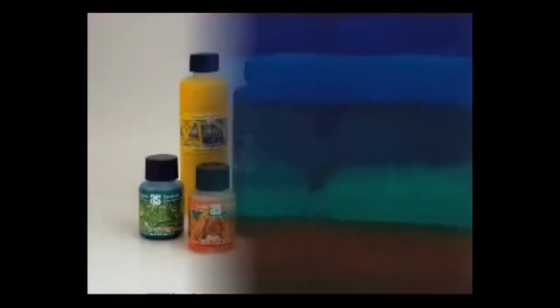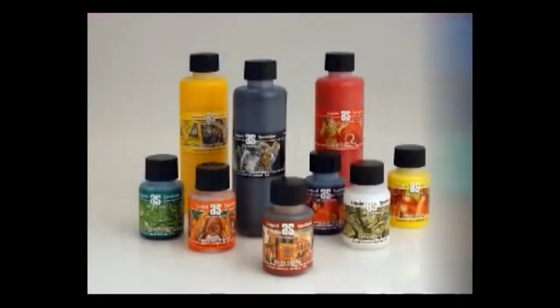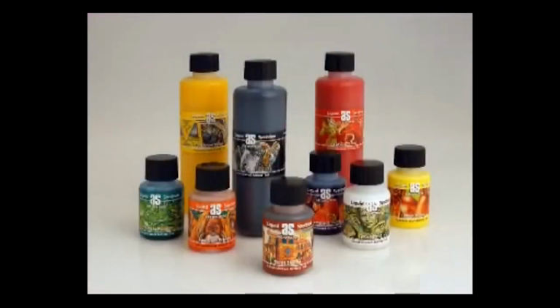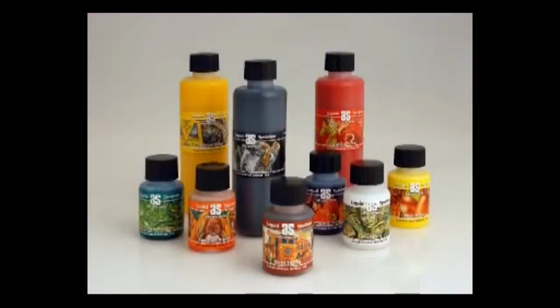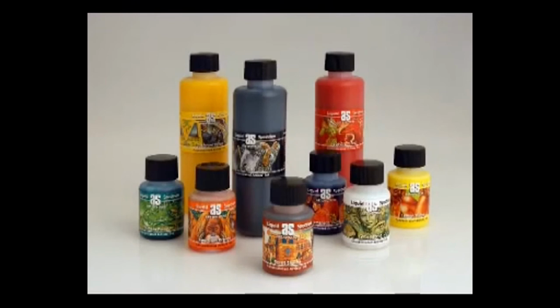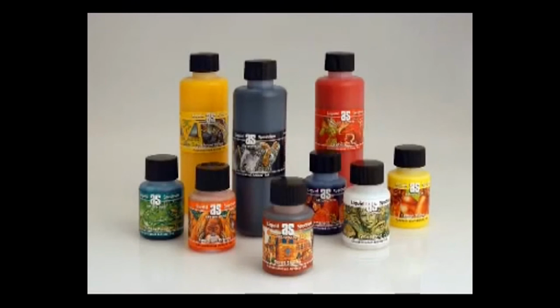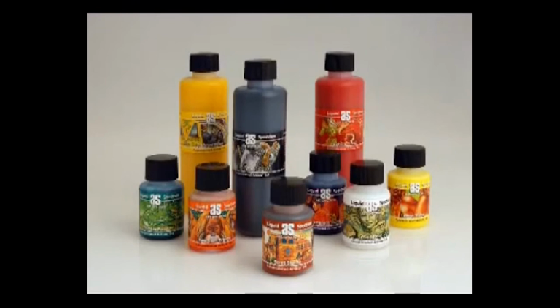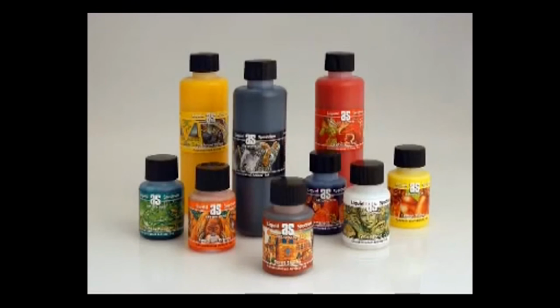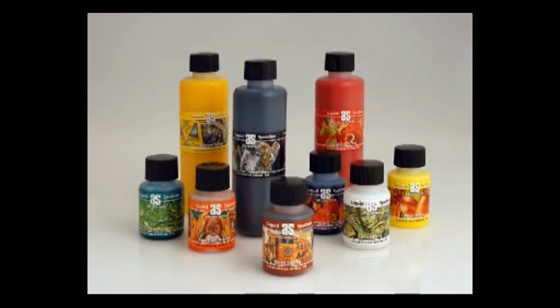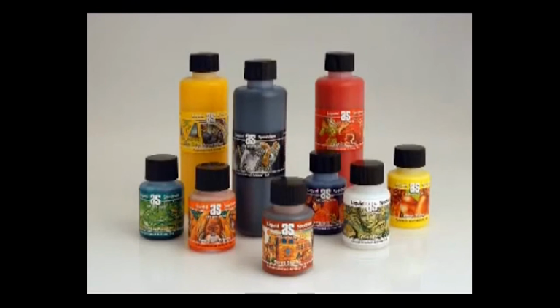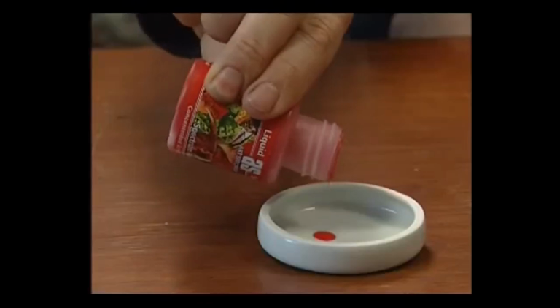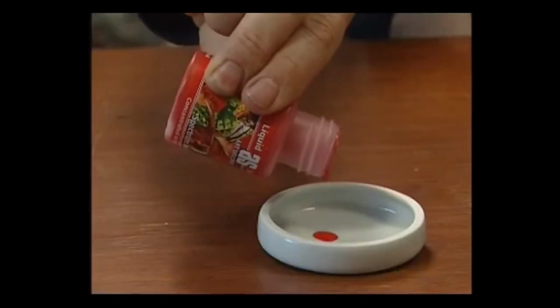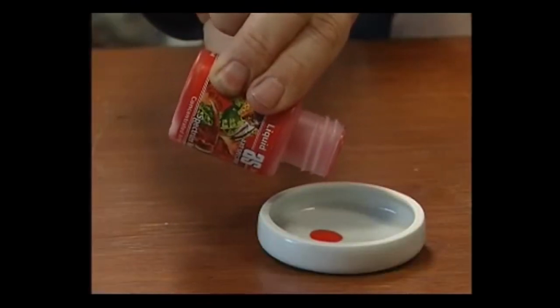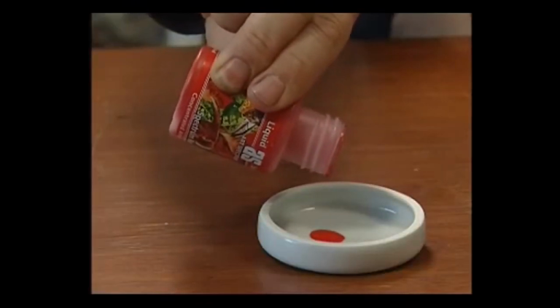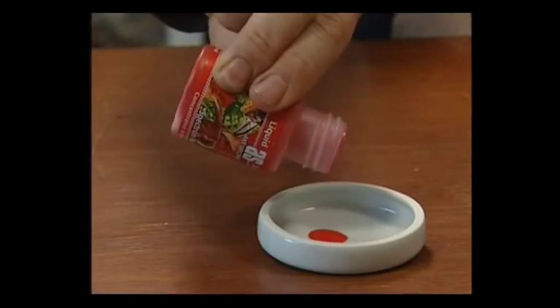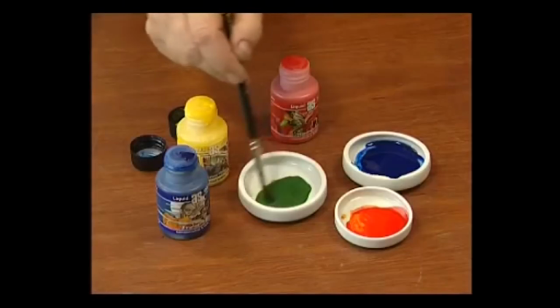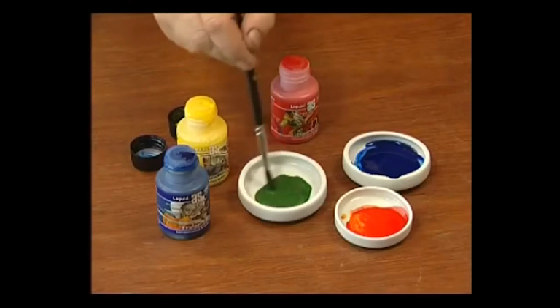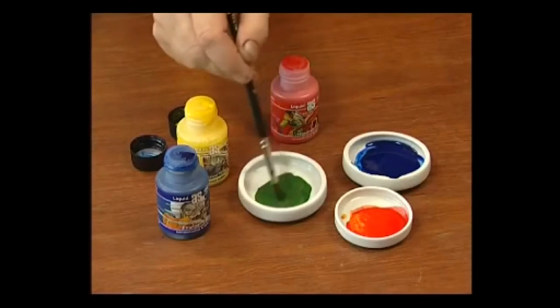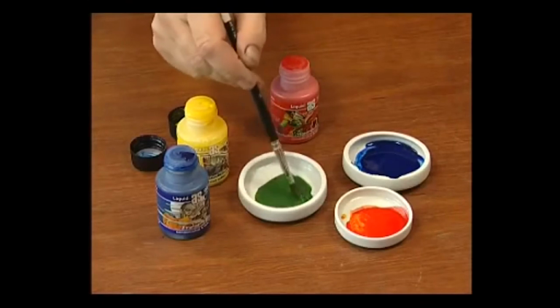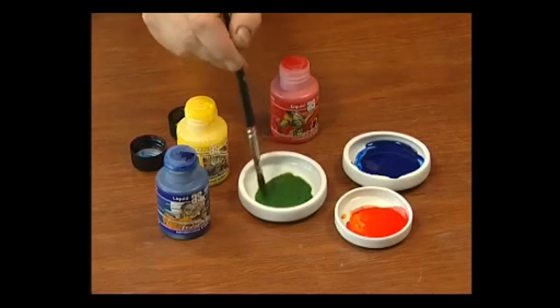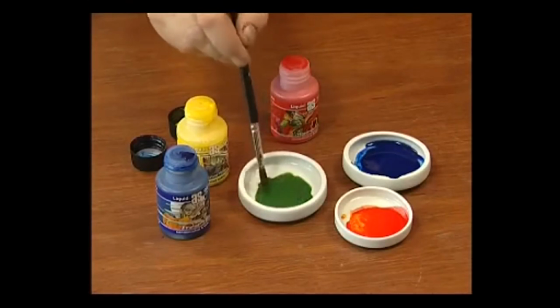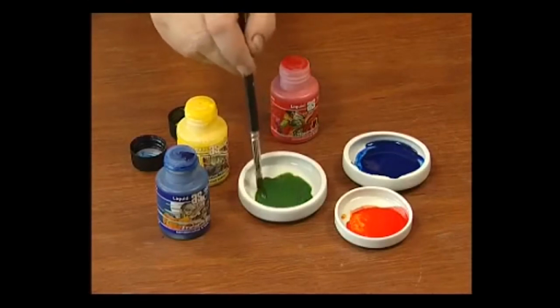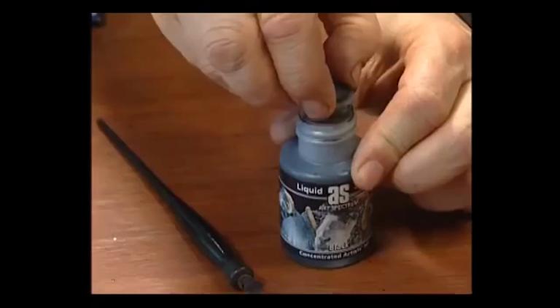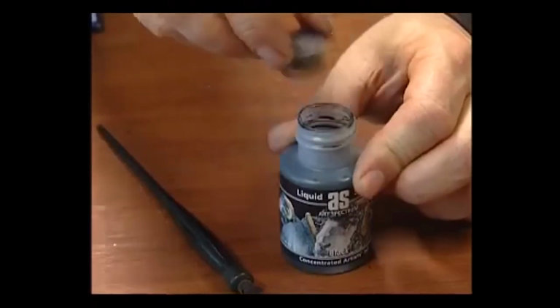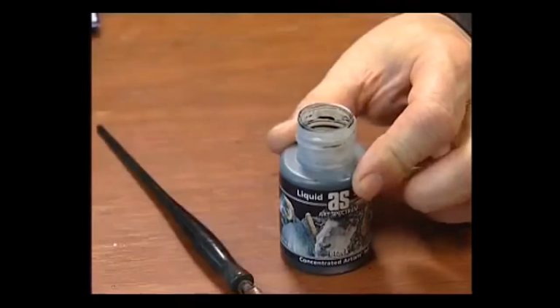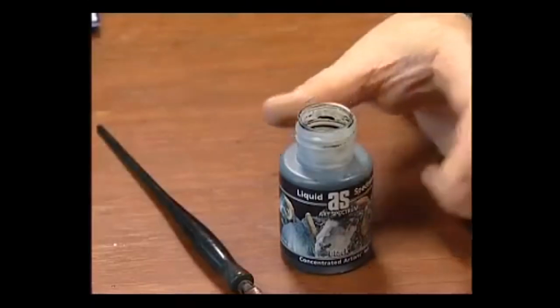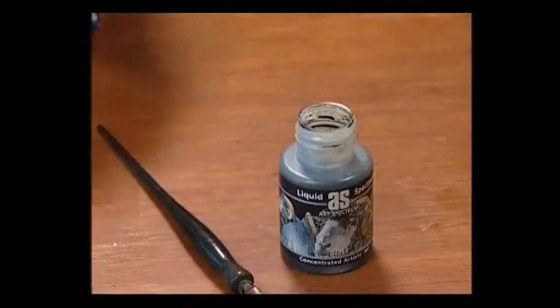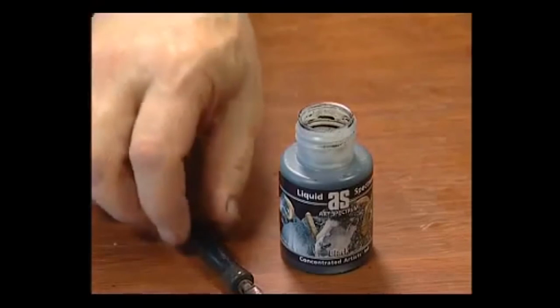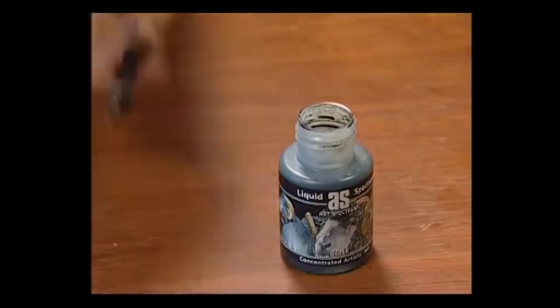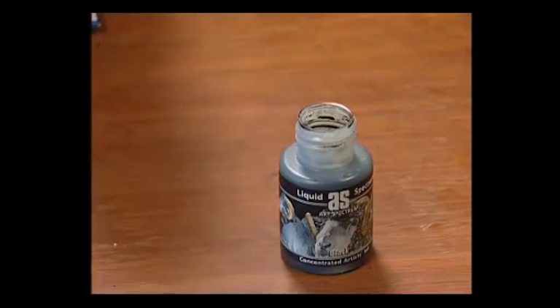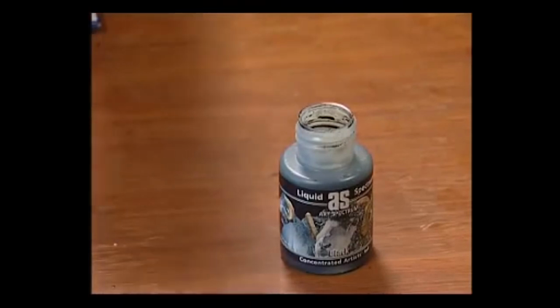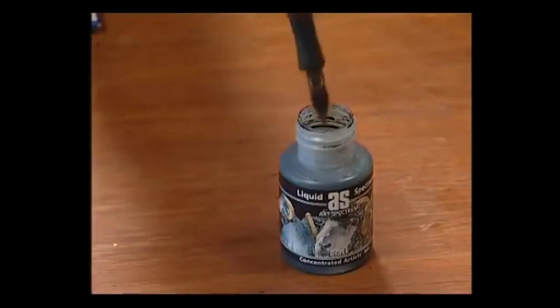Available in two sizes, fifty mil and two fifty mil plastic bottles, the ink can be dispensed drop by drop for the accurate mixing of an almost unlimited colour palette, or the stopper can be removed to allow the dipping of pens and brushes.